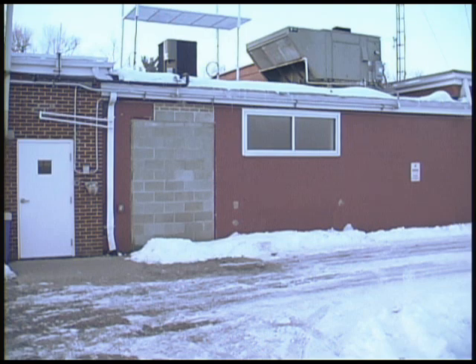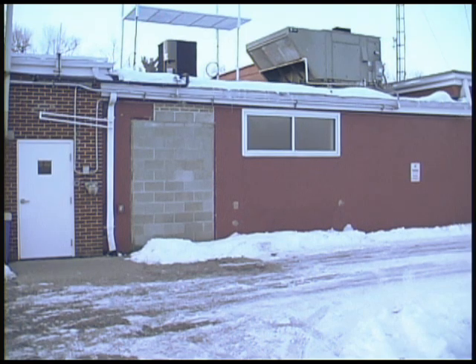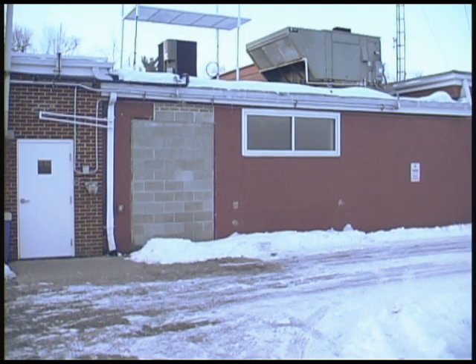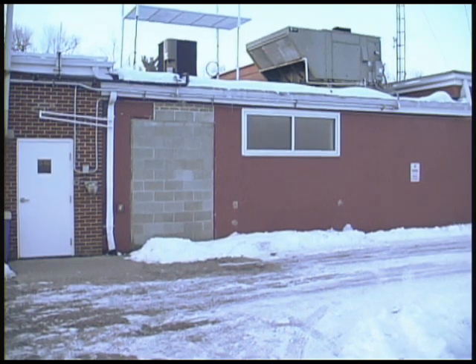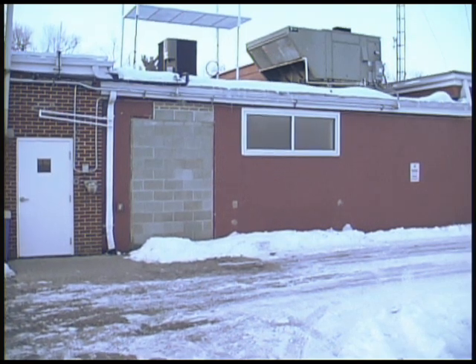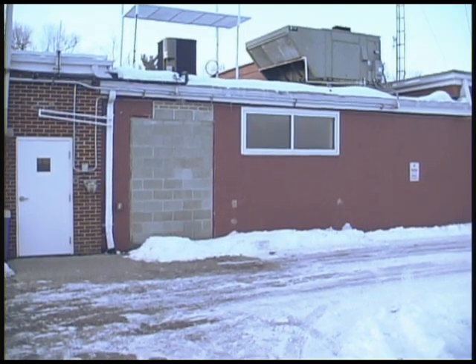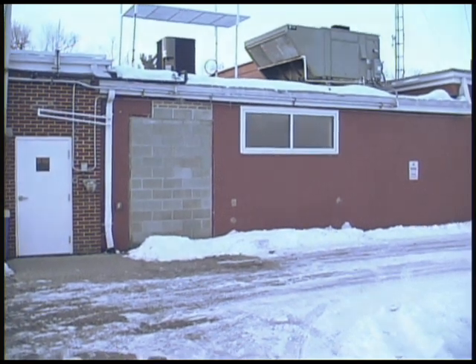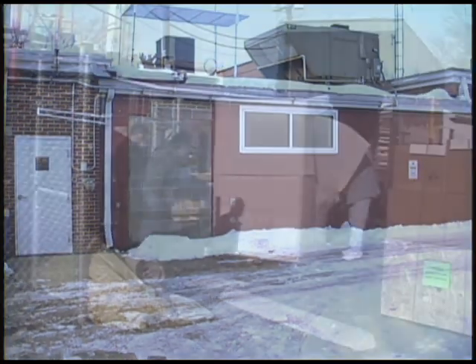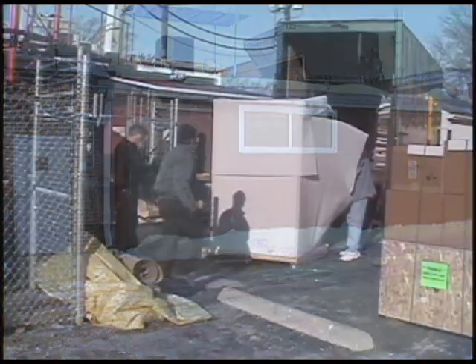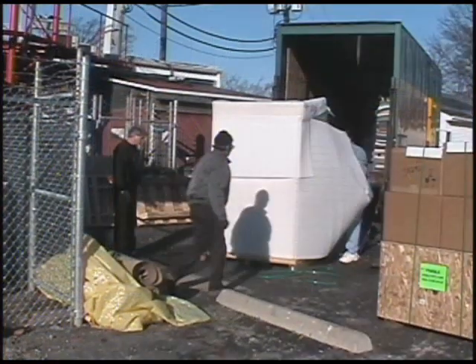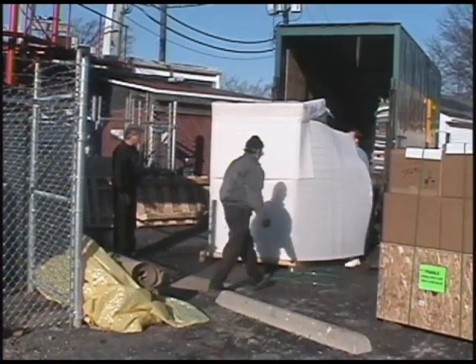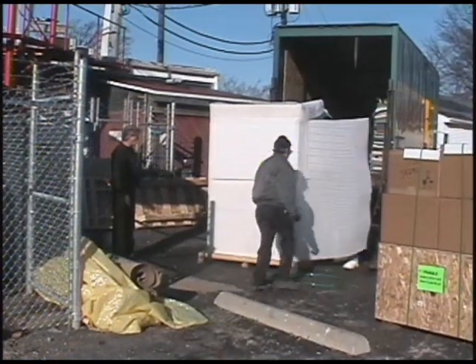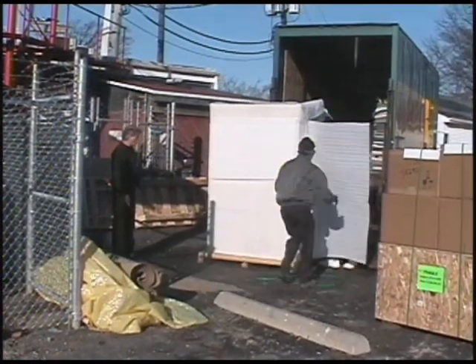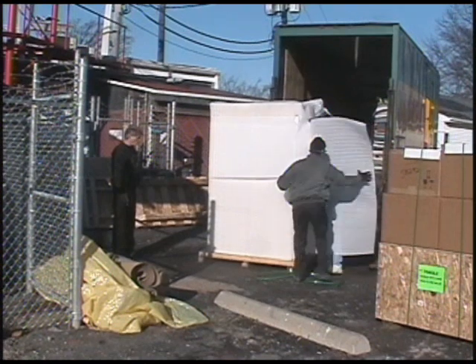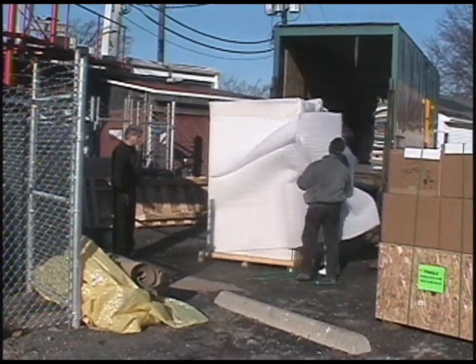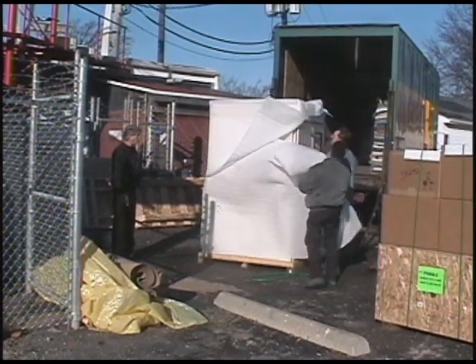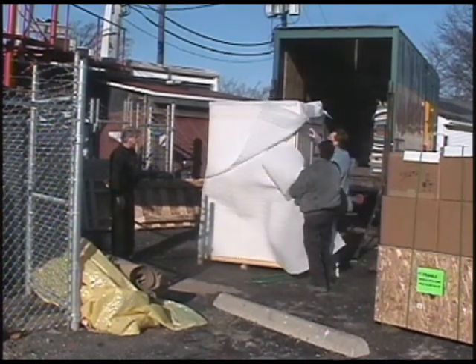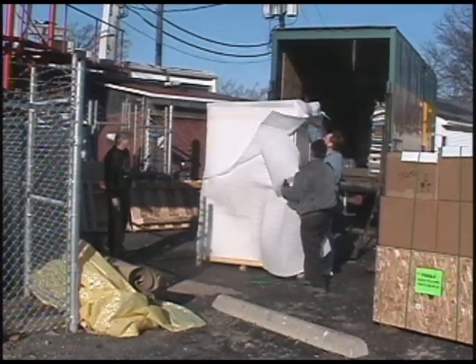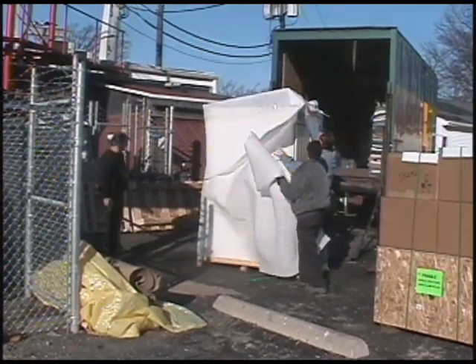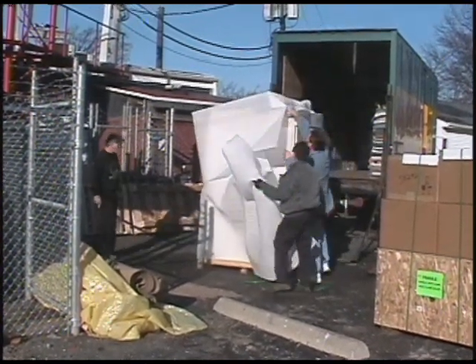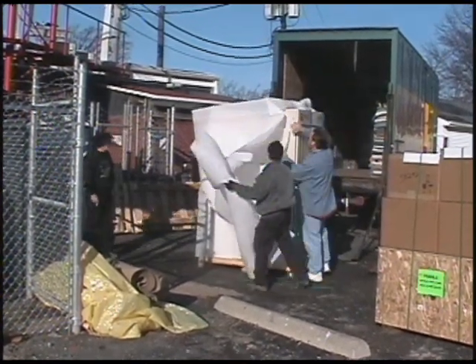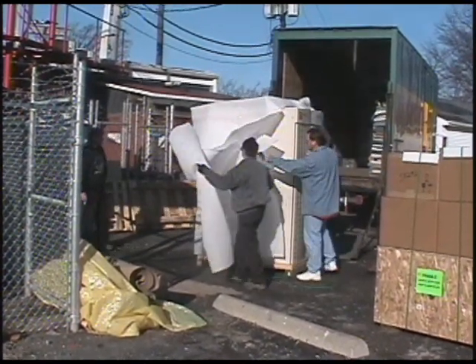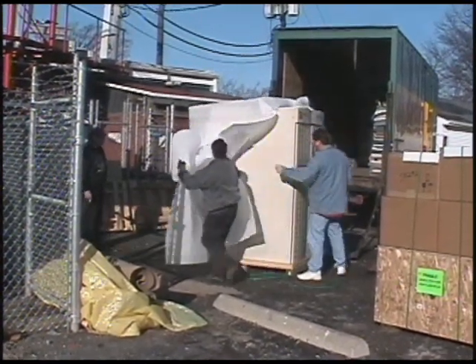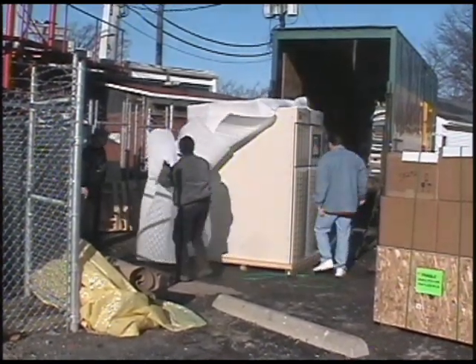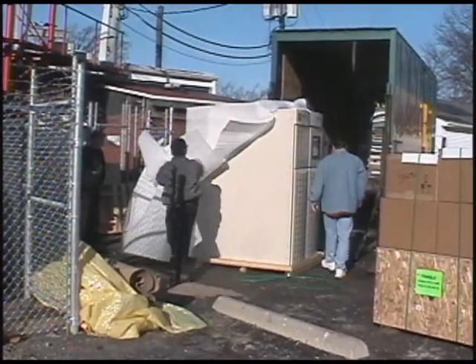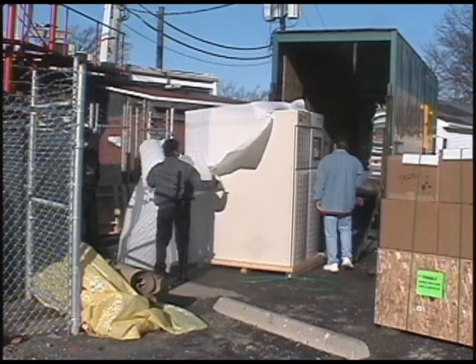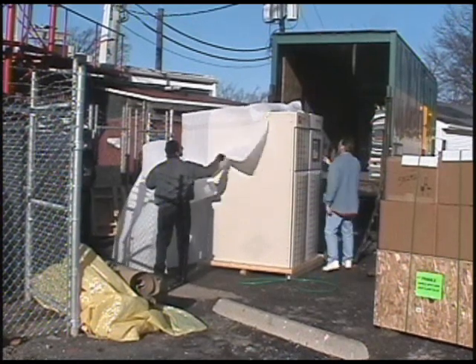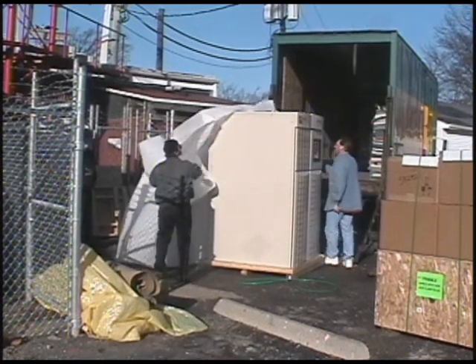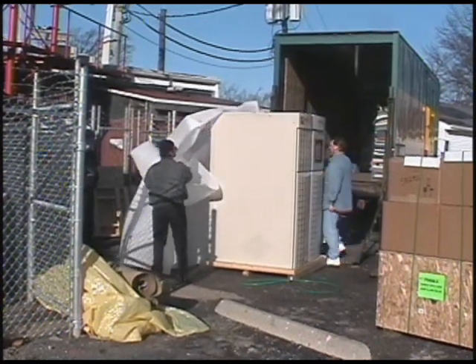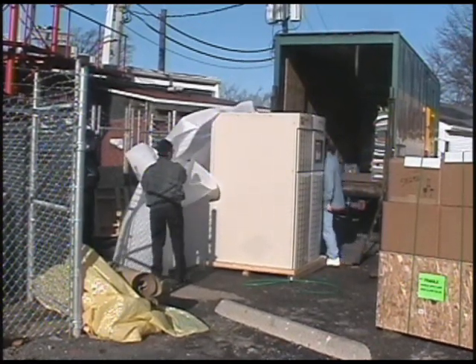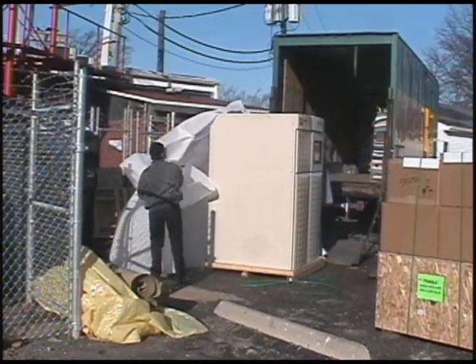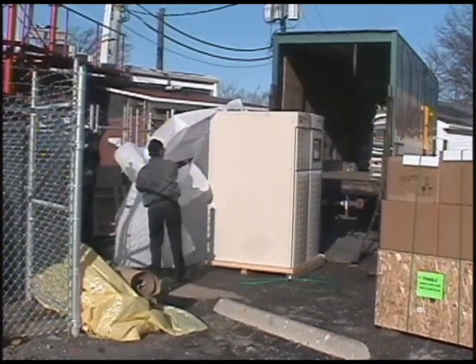Hey Fred, how about showing us the new WLIO transmitter? Sure. In 2001, we began digital transmissions in Lima. In 2006, we took delivery of this 5,000-watt Axera transmitter.